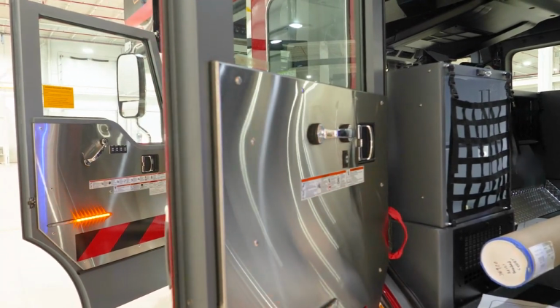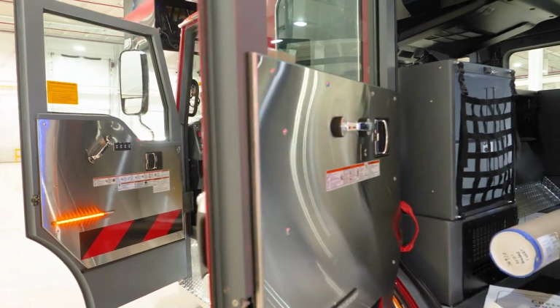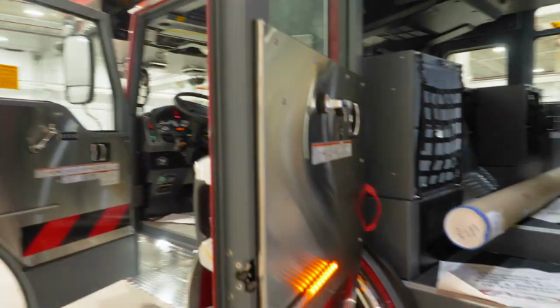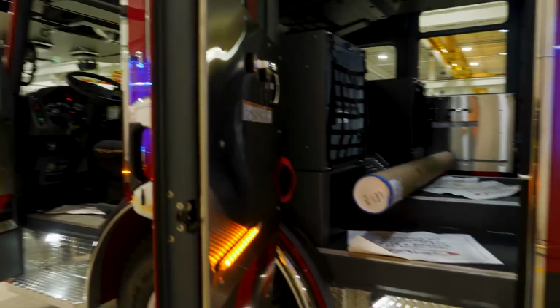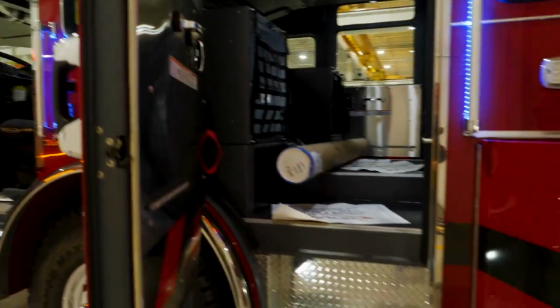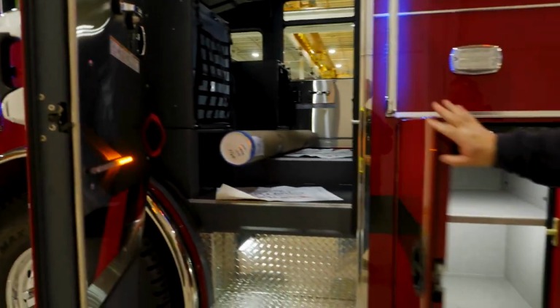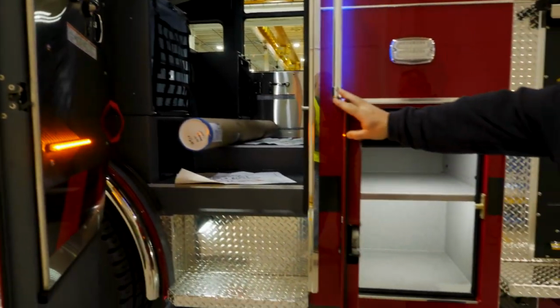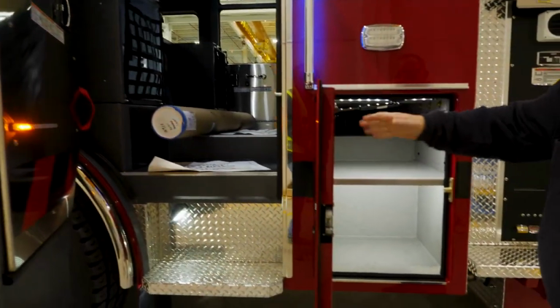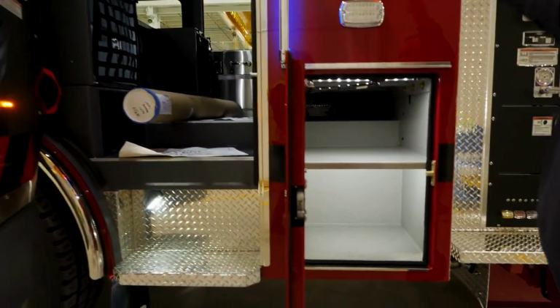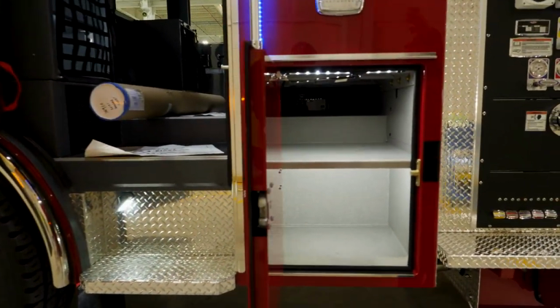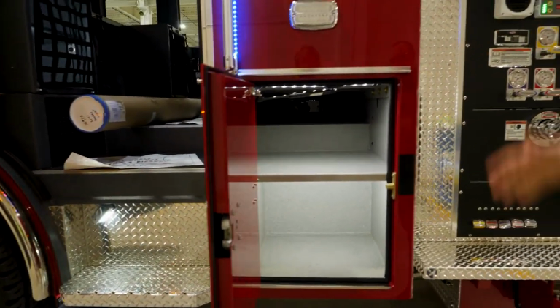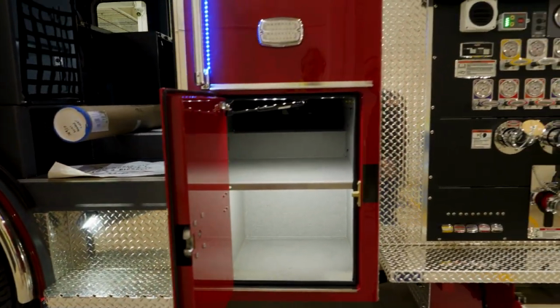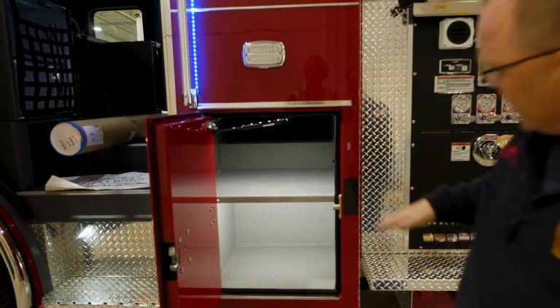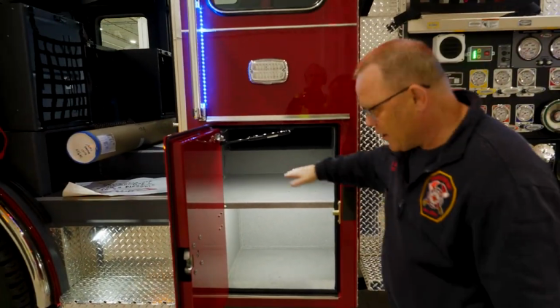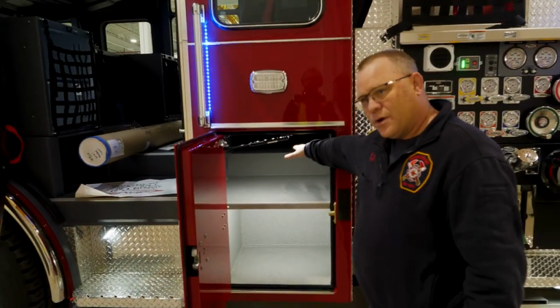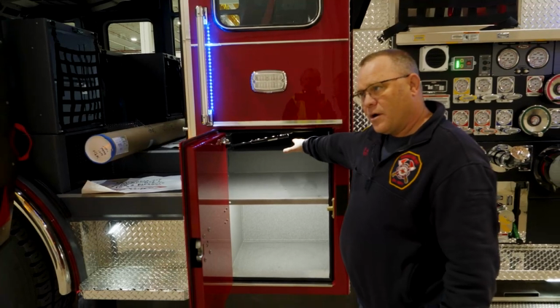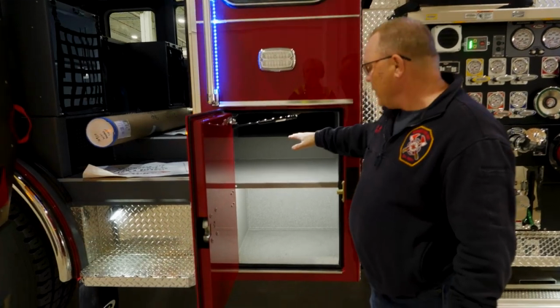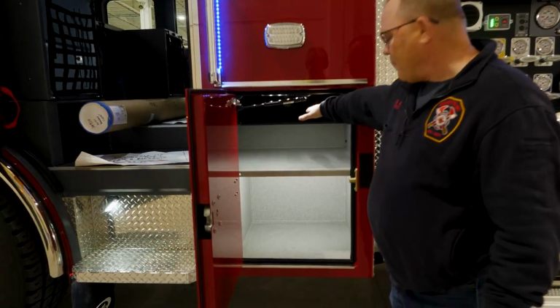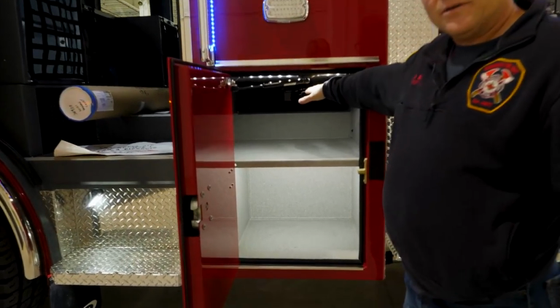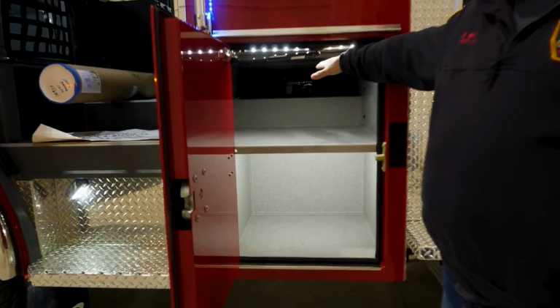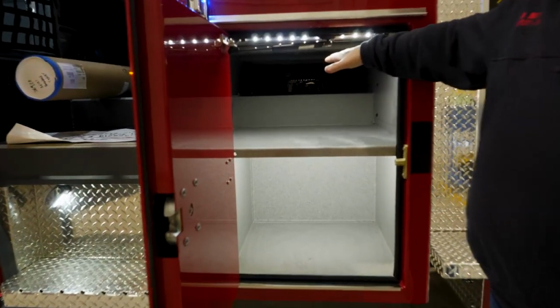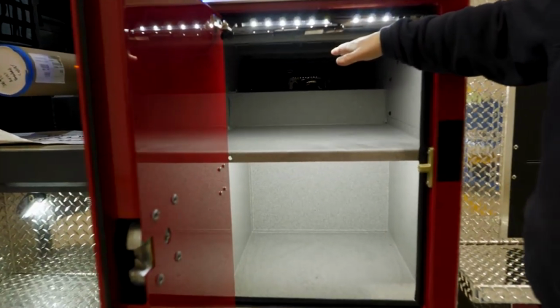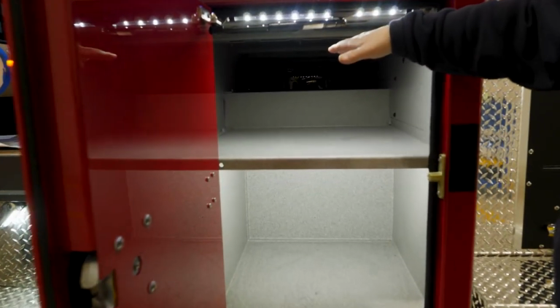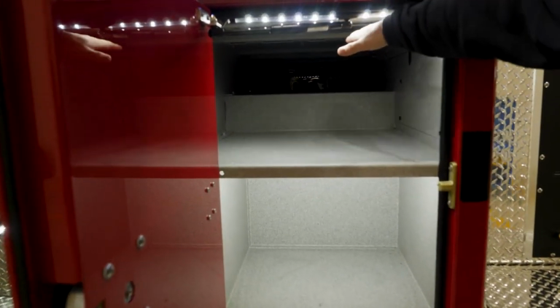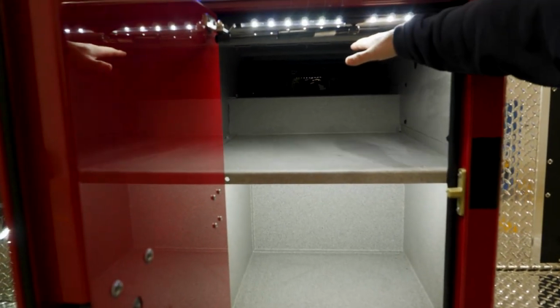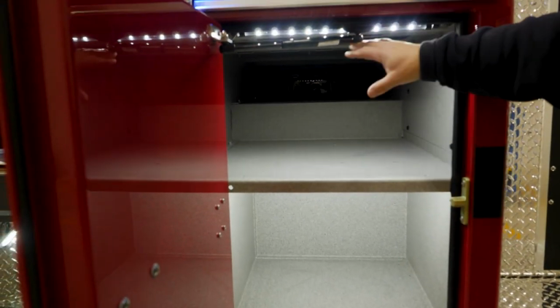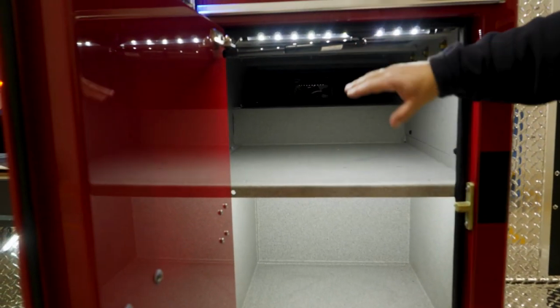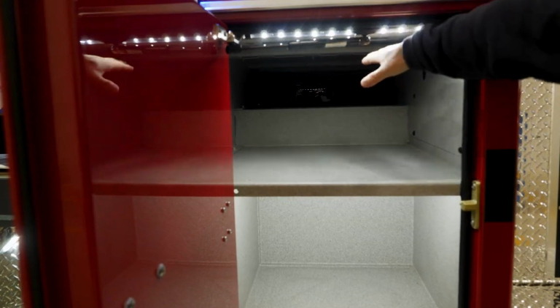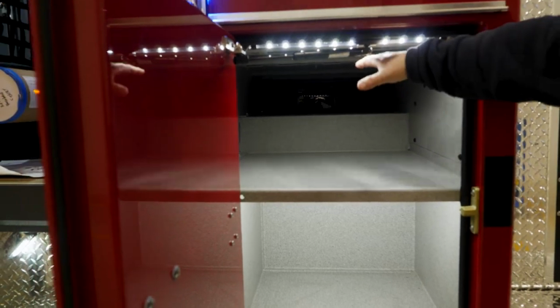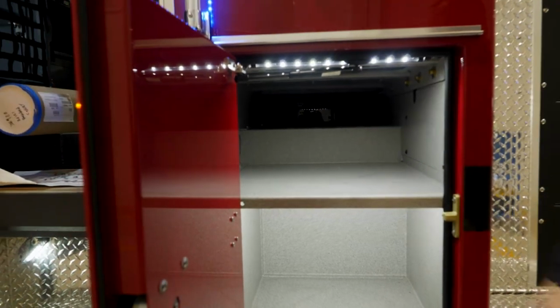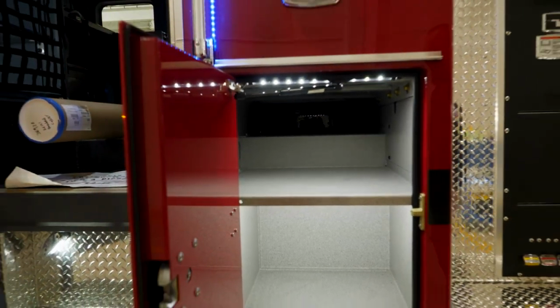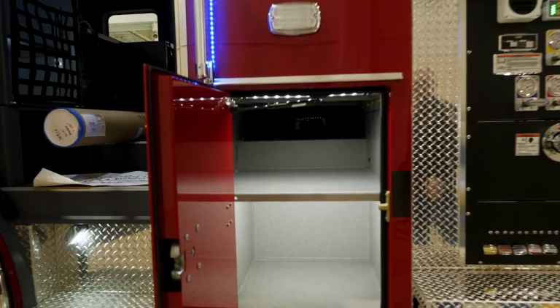We run transverse compartments in the back, which is another benefit of having the longer cab. We have a great area to store our backboards and other equipment within there — it's all planned ahead of time.